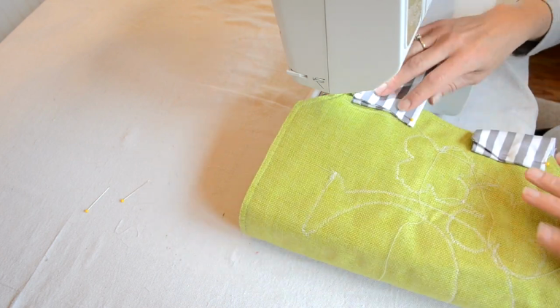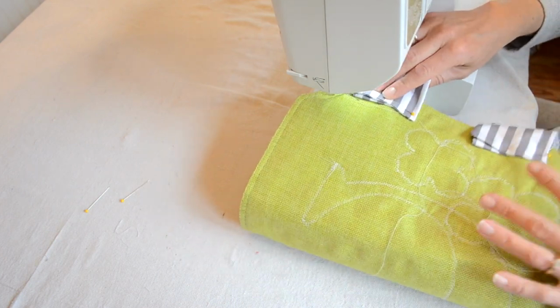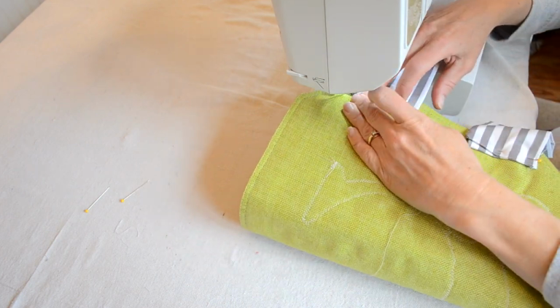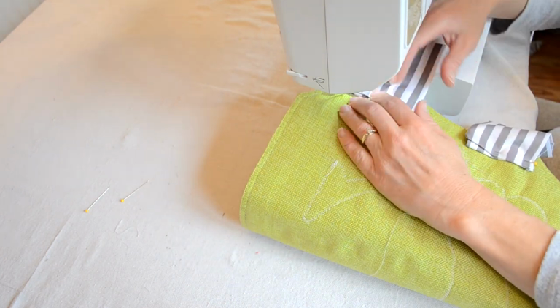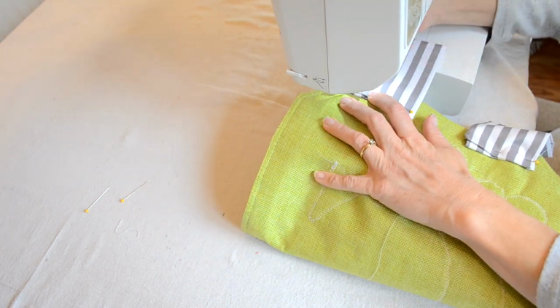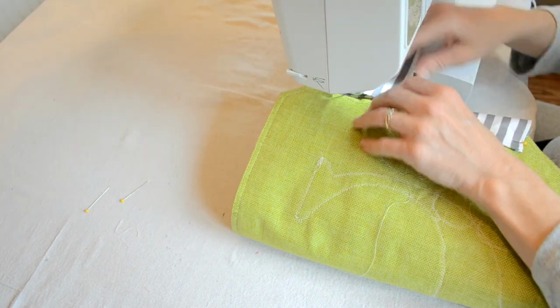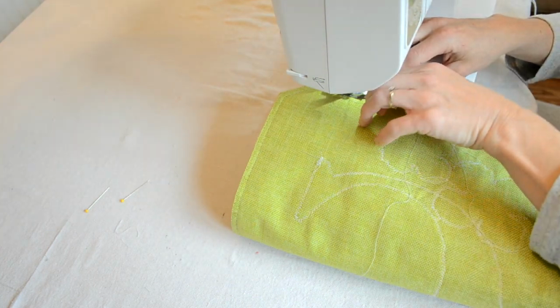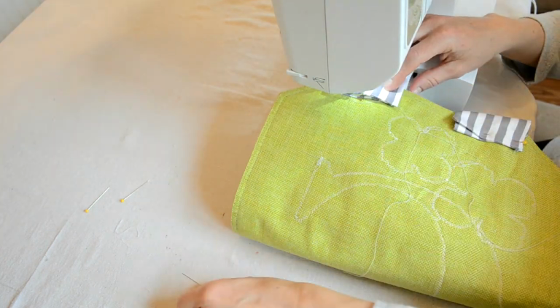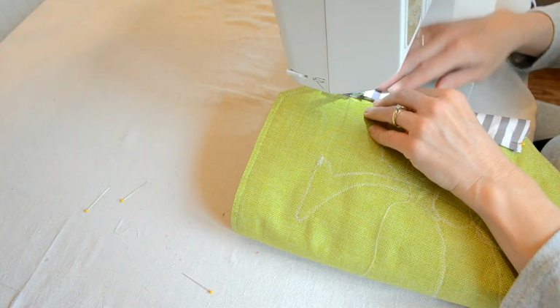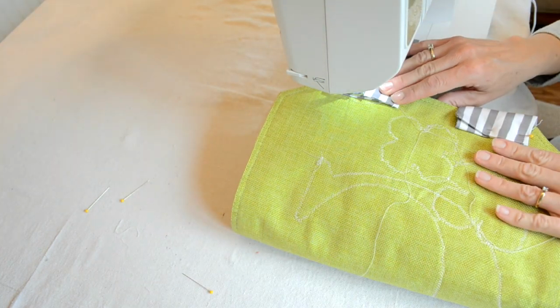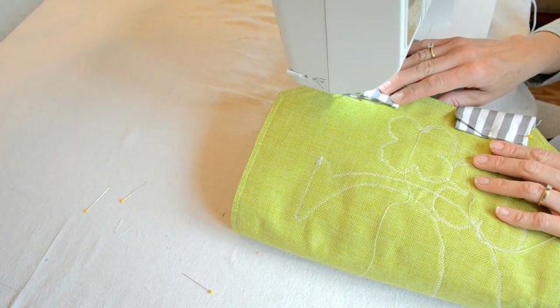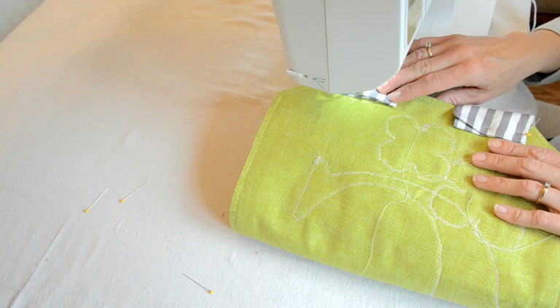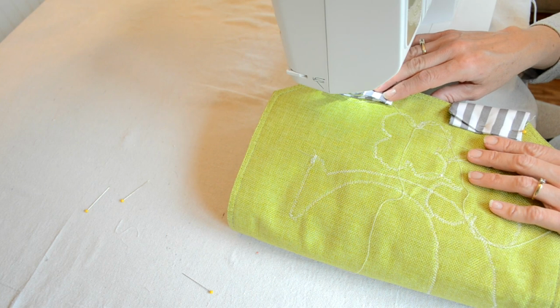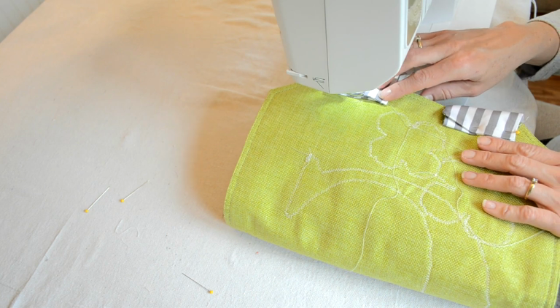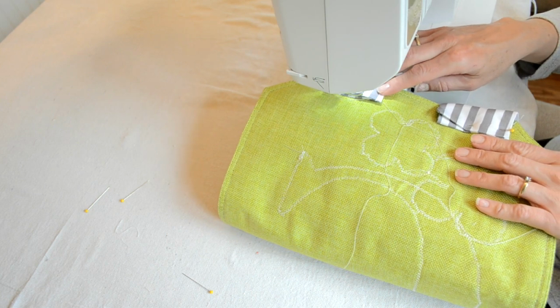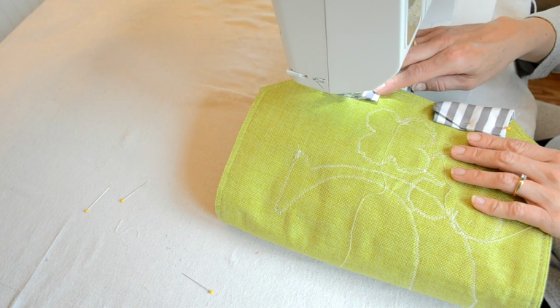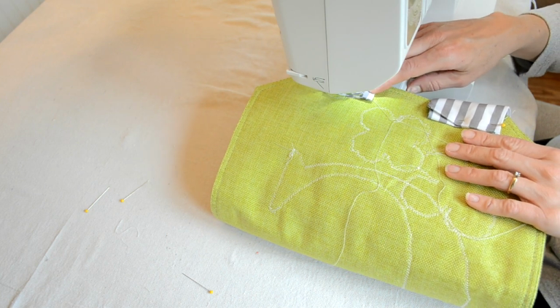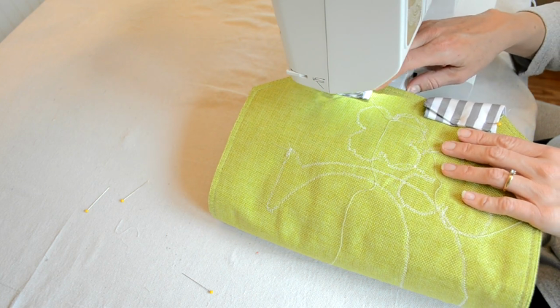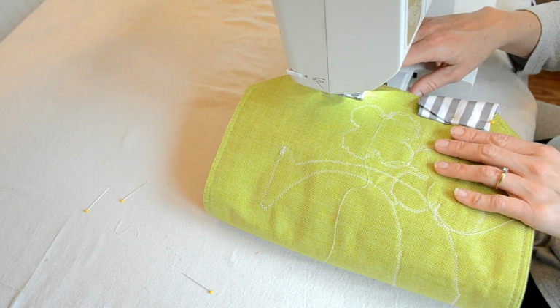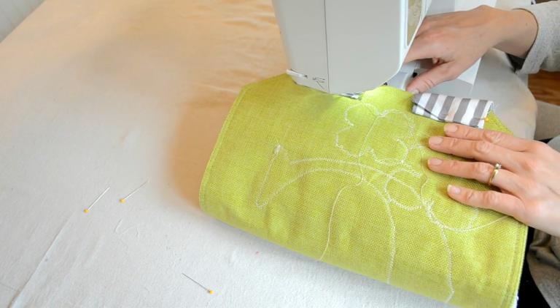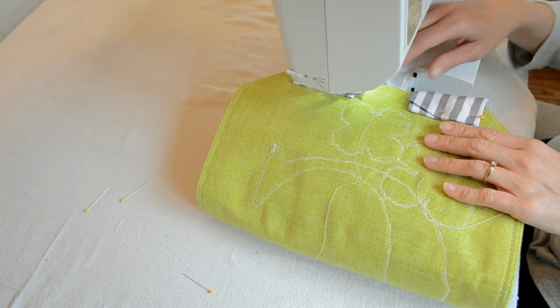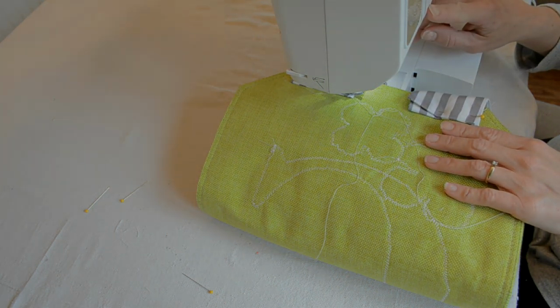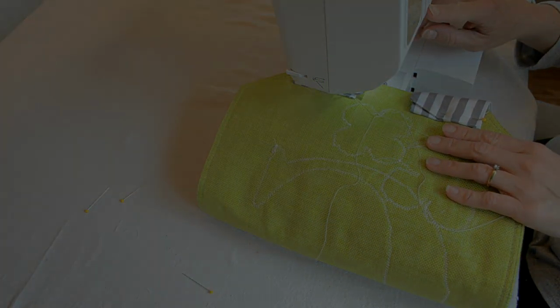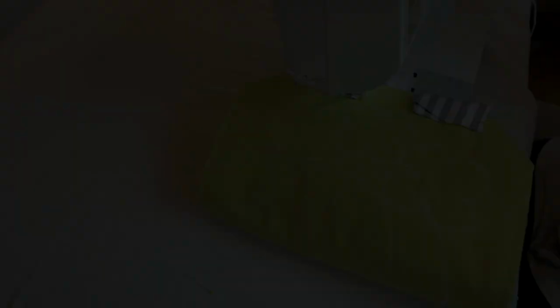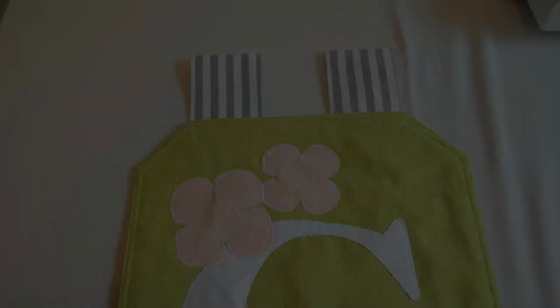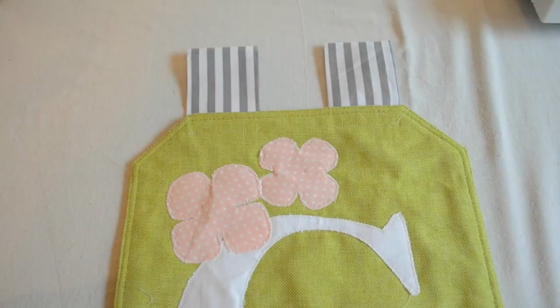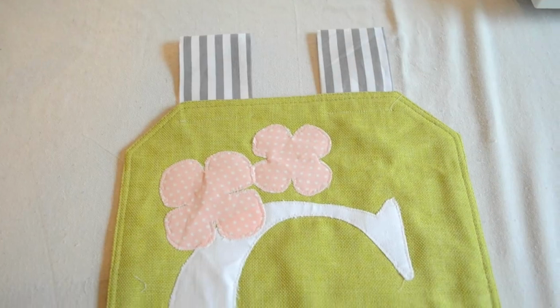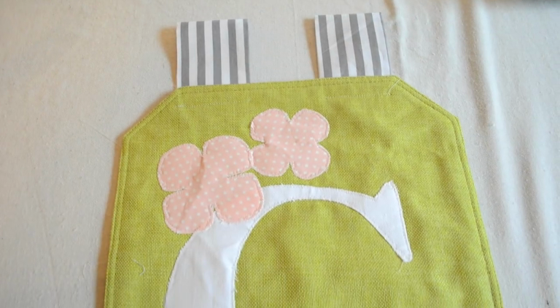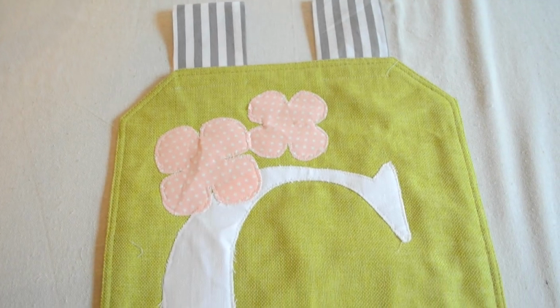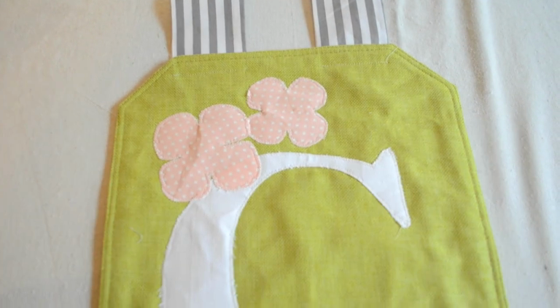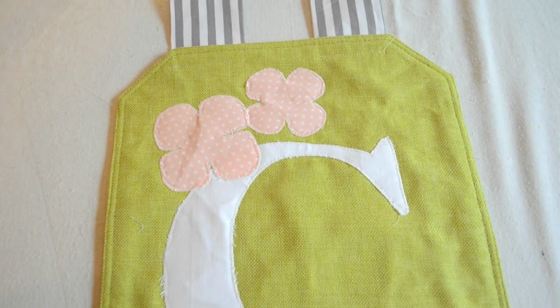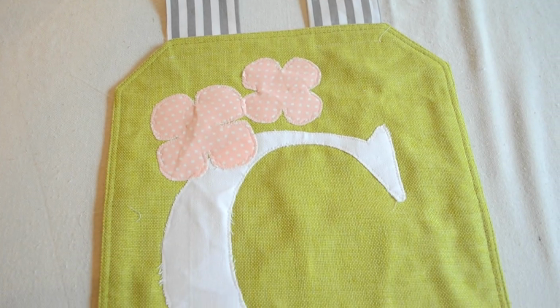When I set these on, I just used a simple straight stitch. And this is how it turned out.